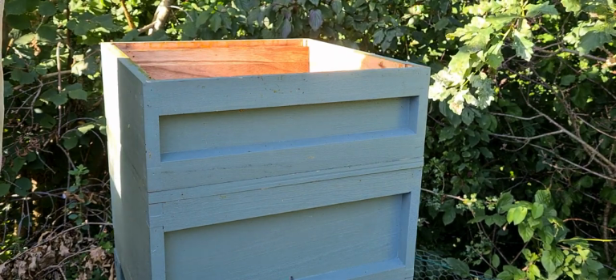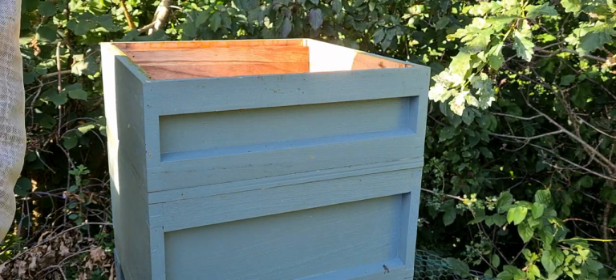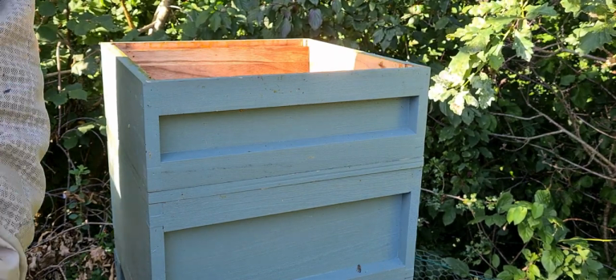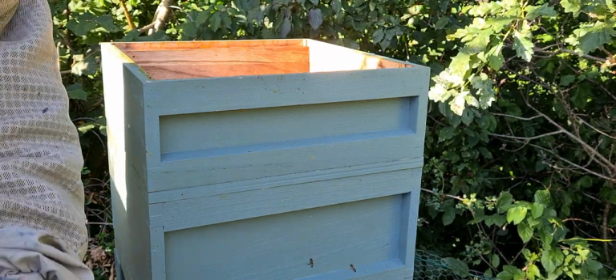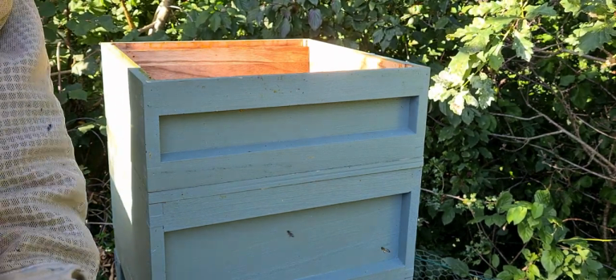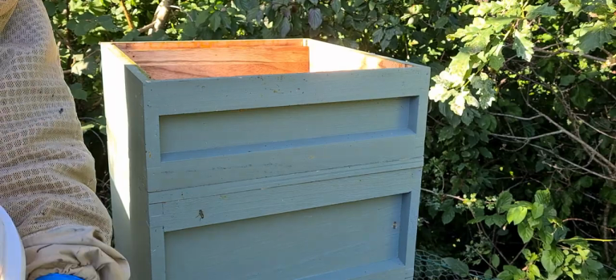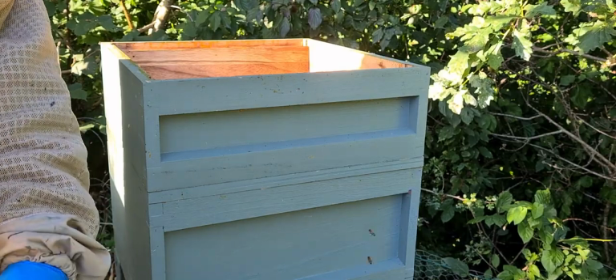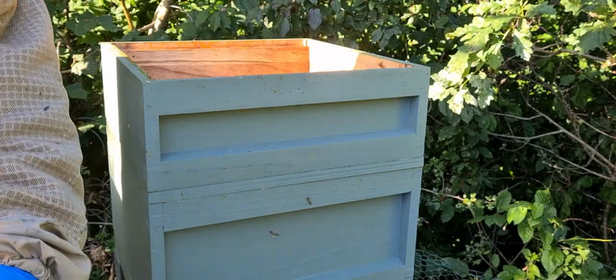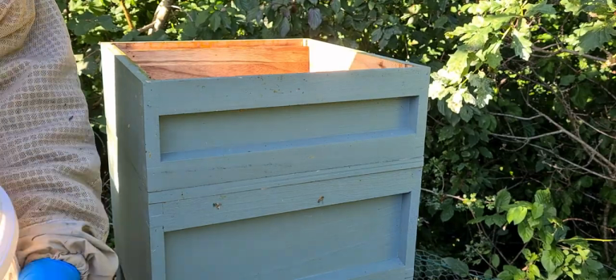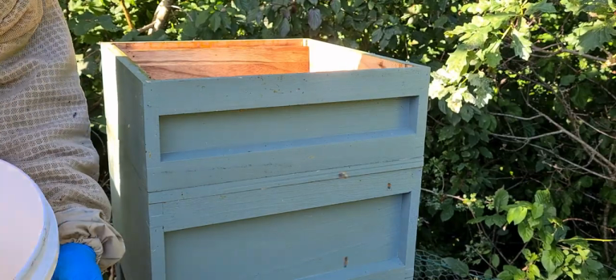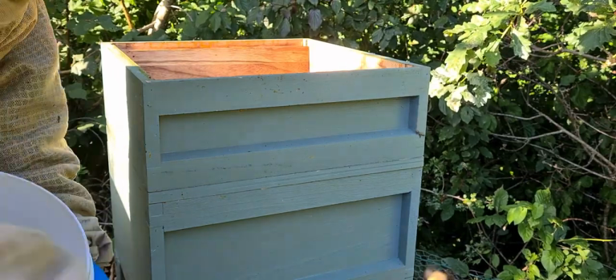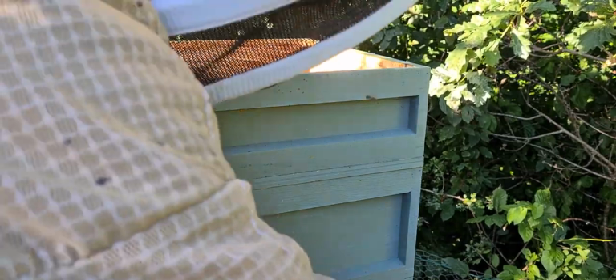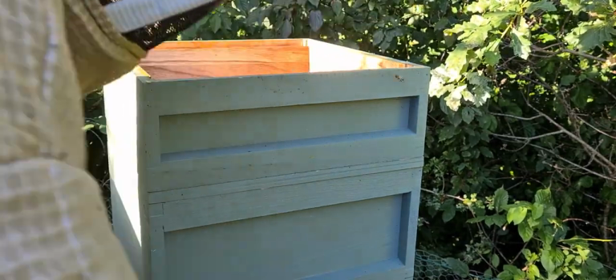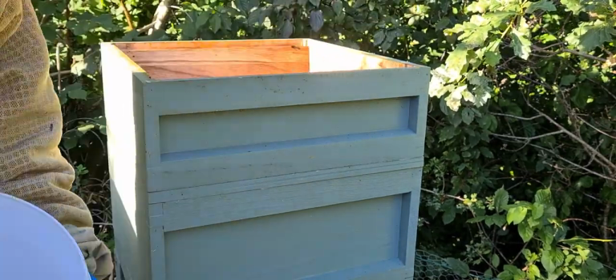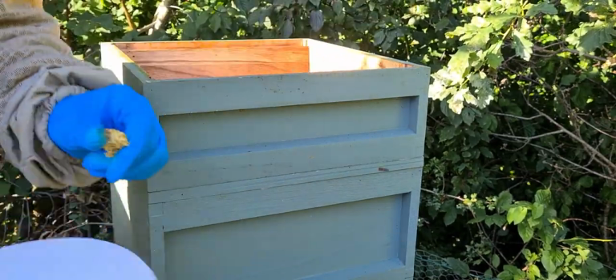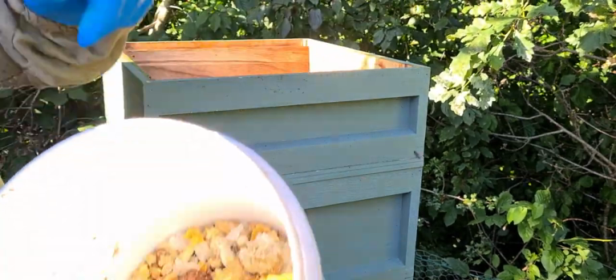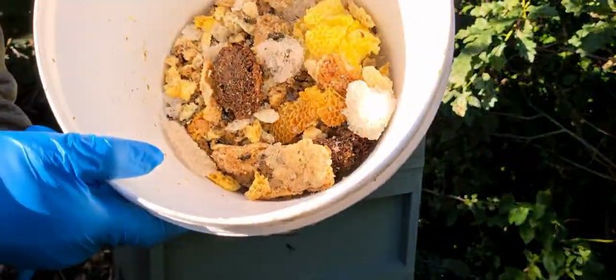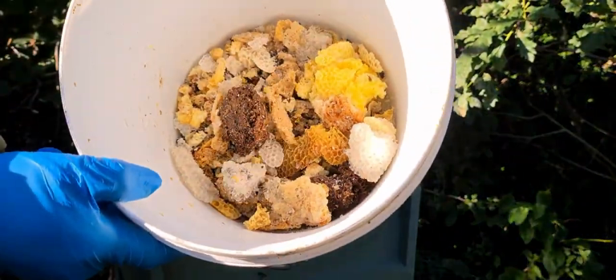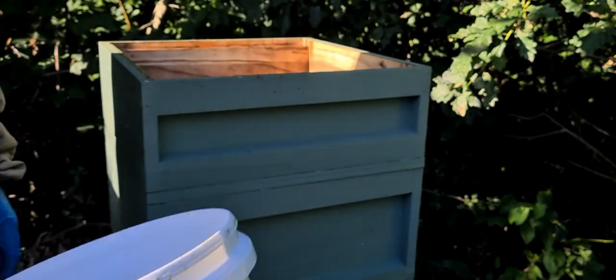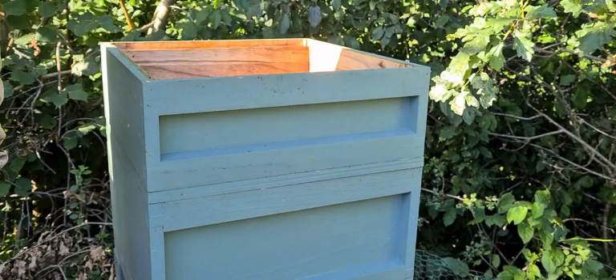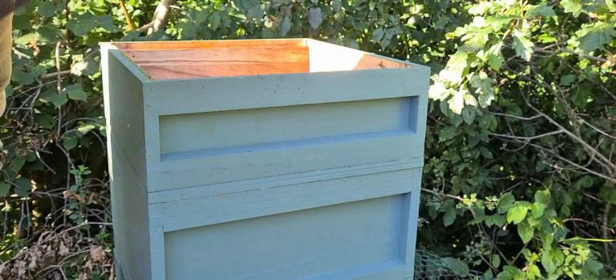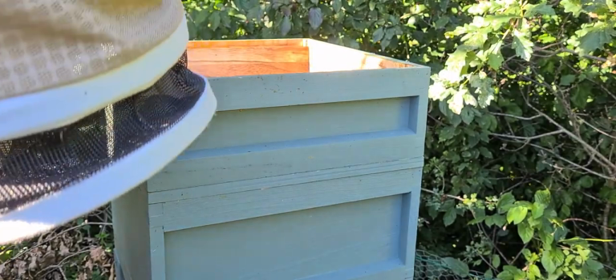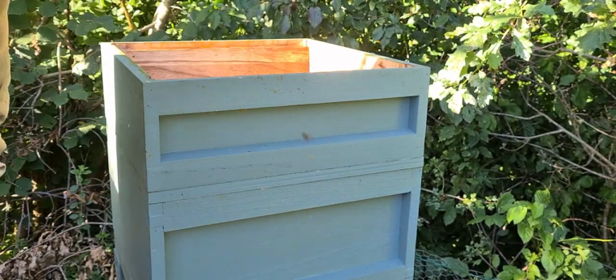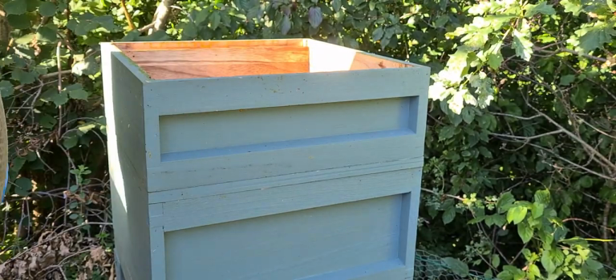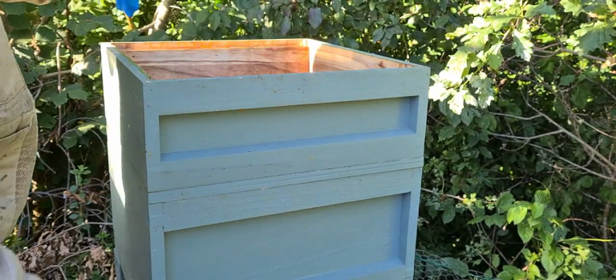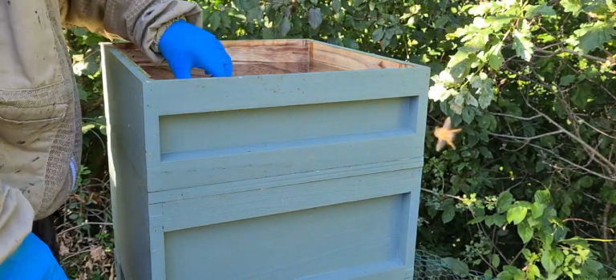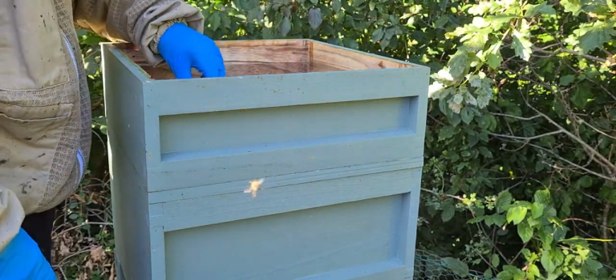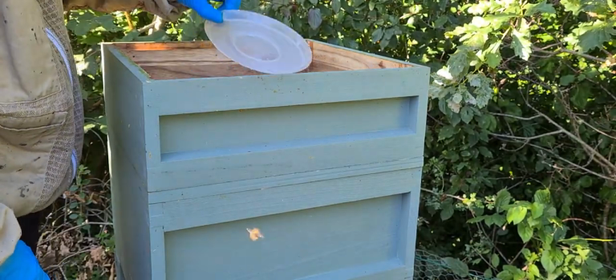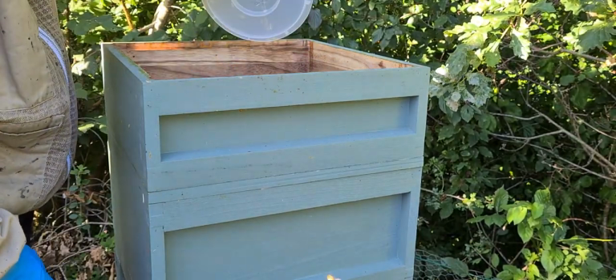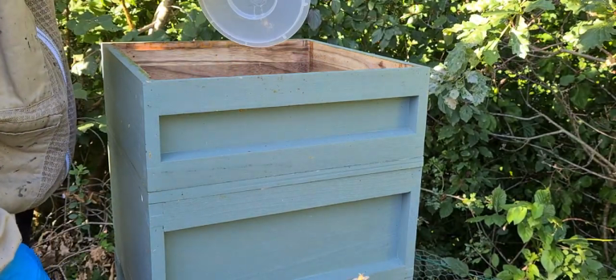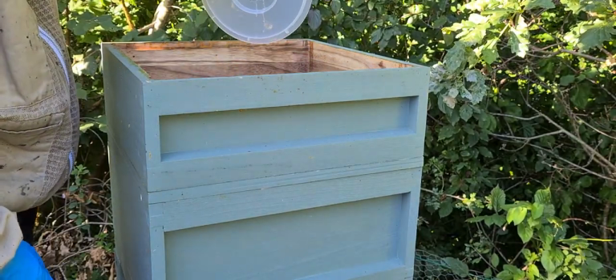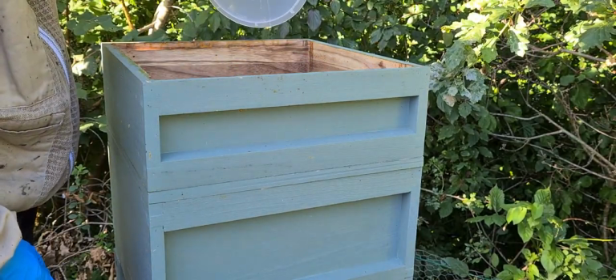If you haven't already seen, when you see me dropping wax on the floor, nine times out of ten it's going to be into a bucket — a bucket of clippings and scrapings.